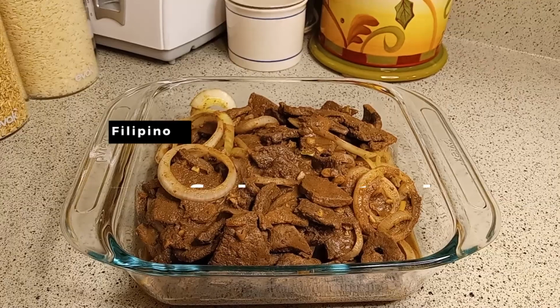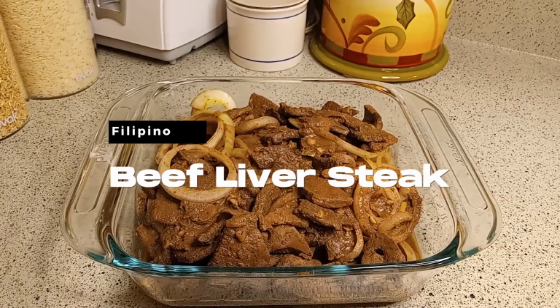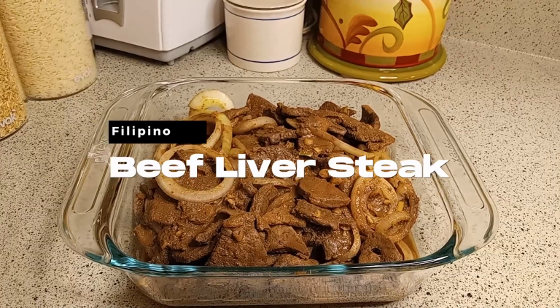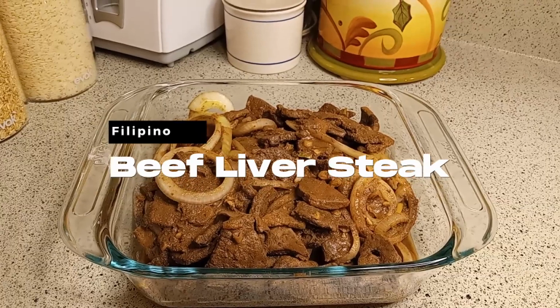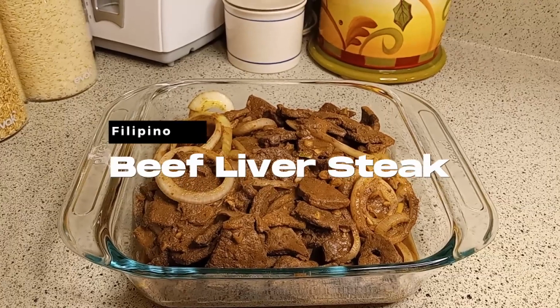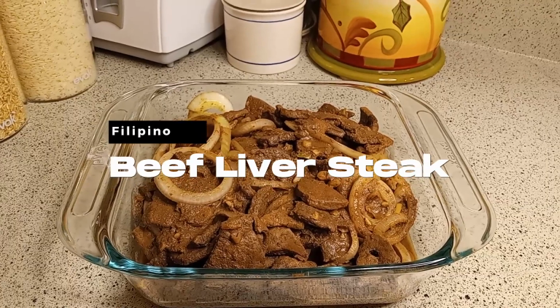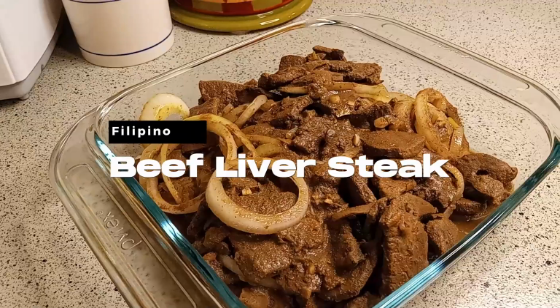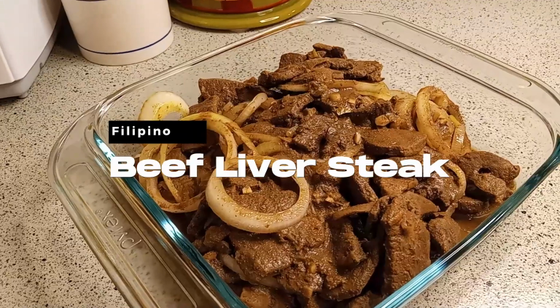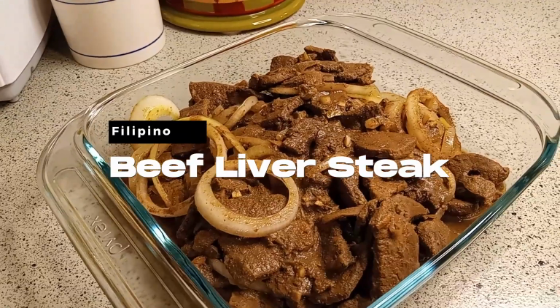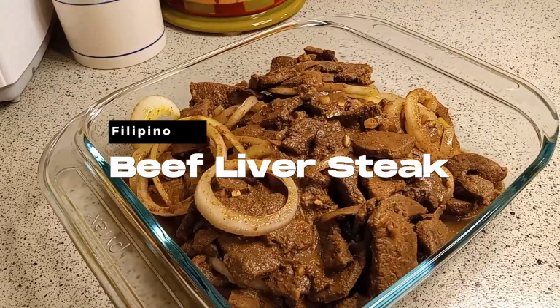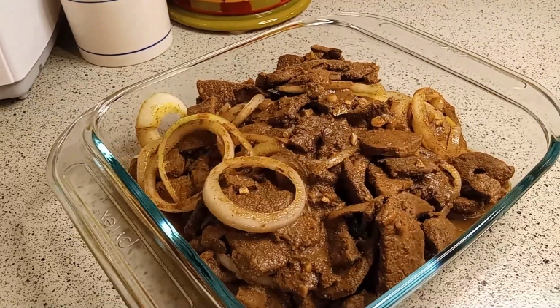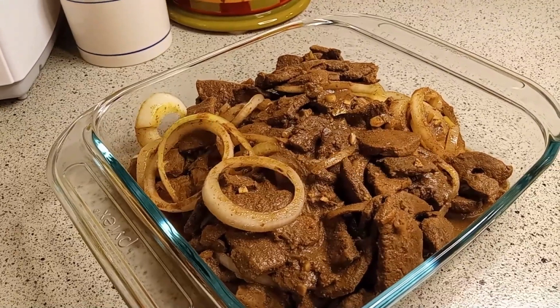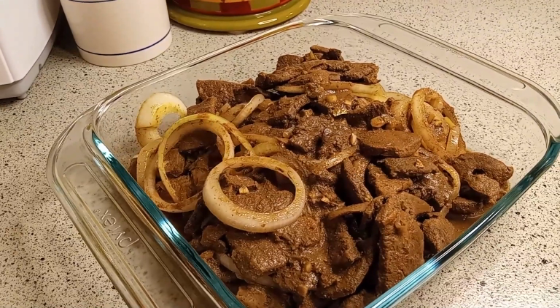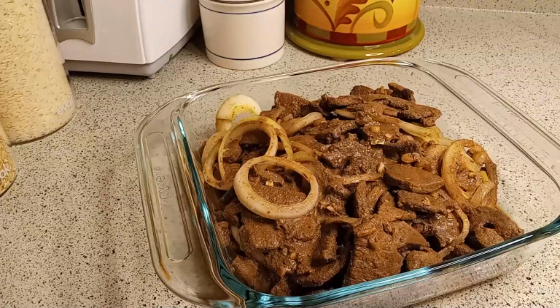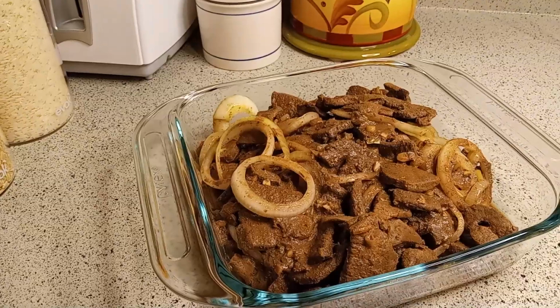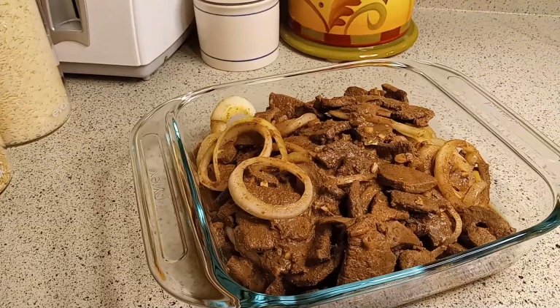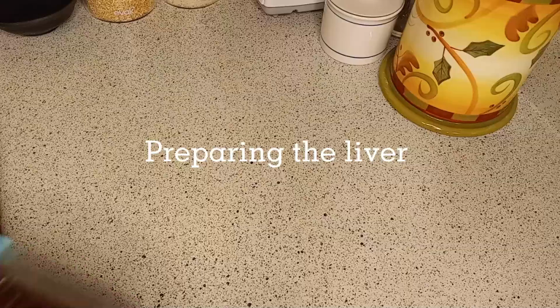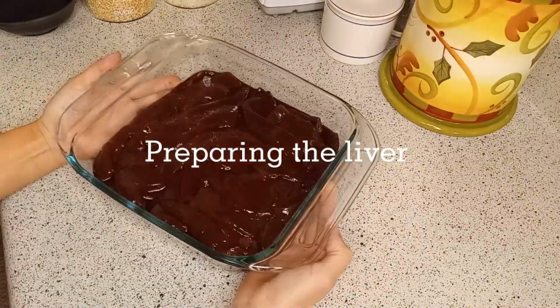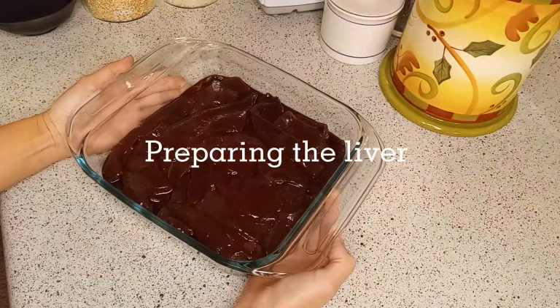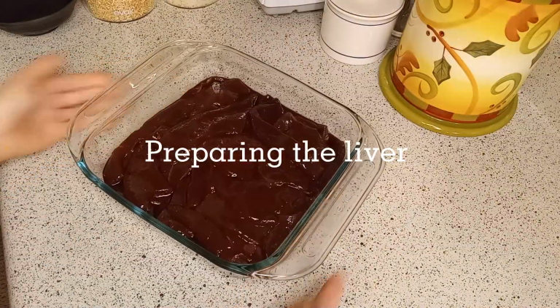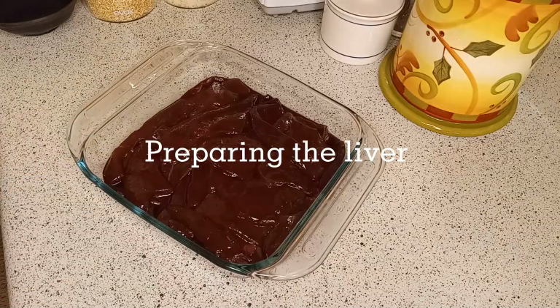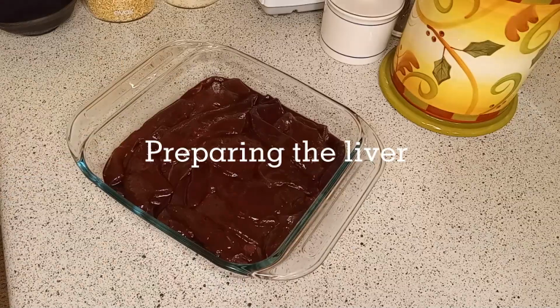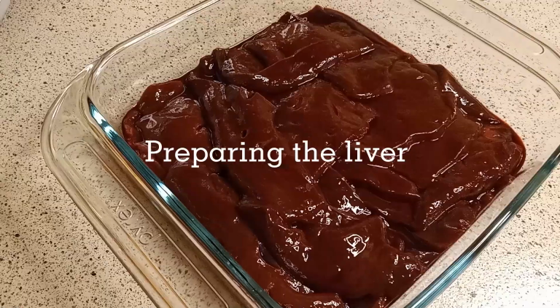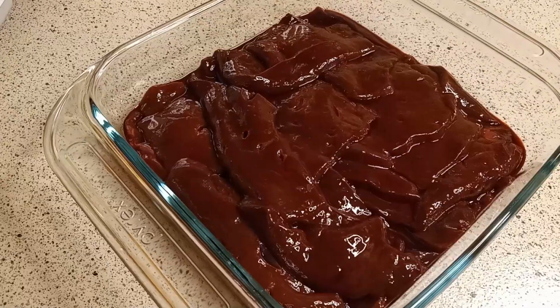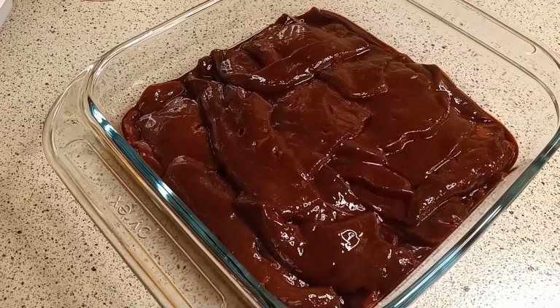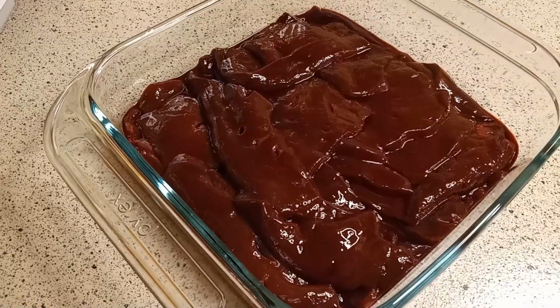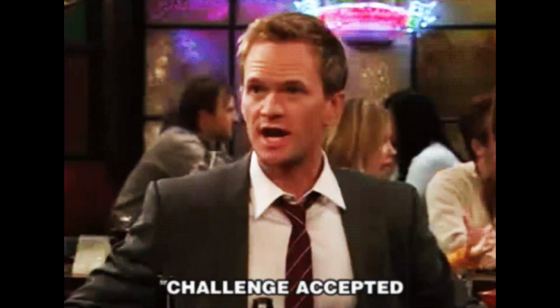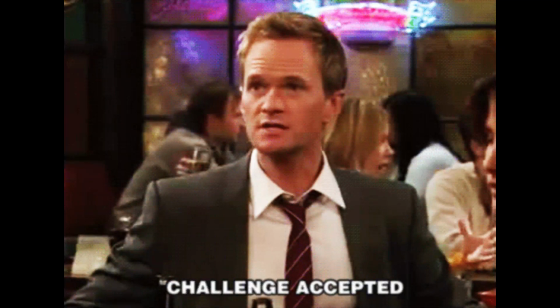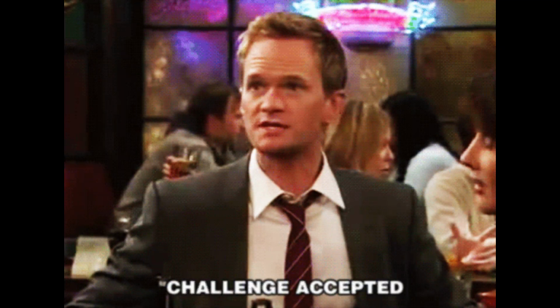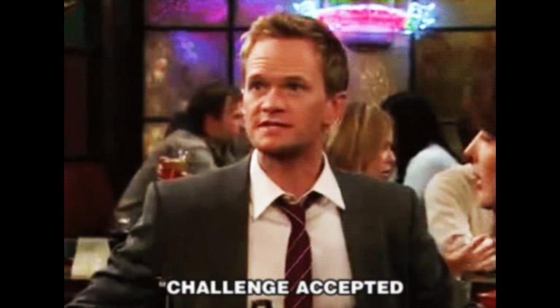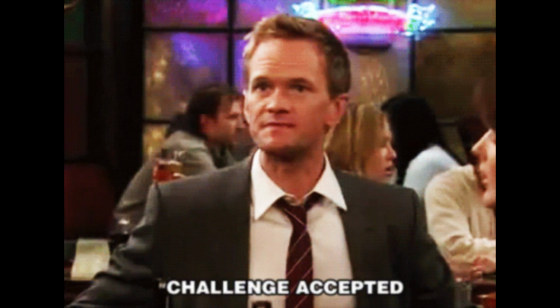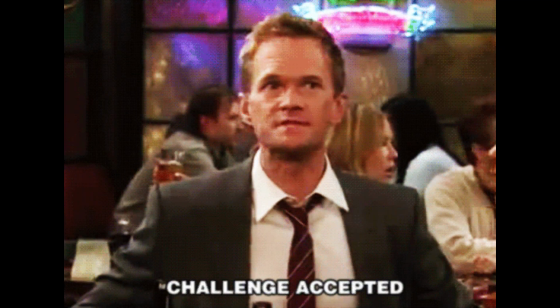Filipino beef liver steak. My husband said, 'I like liver except for the taste and texture.' Challenge accepted.